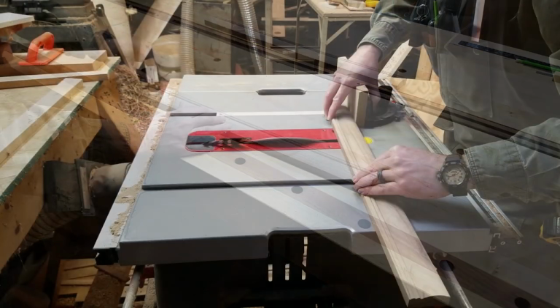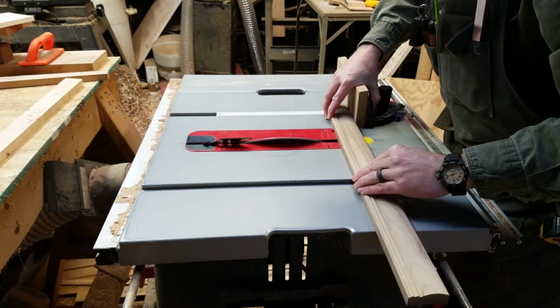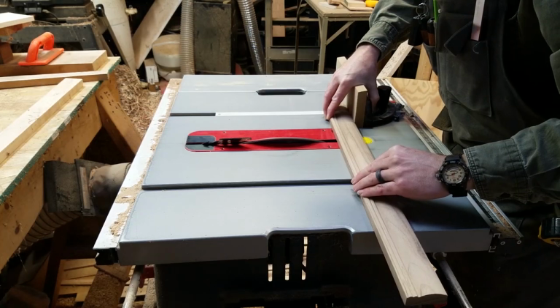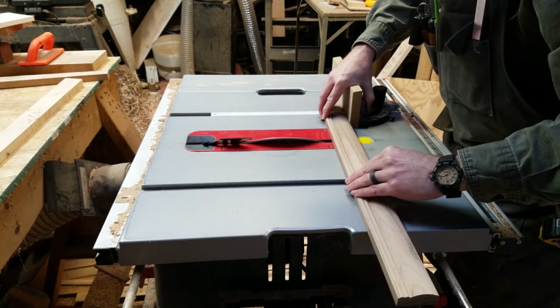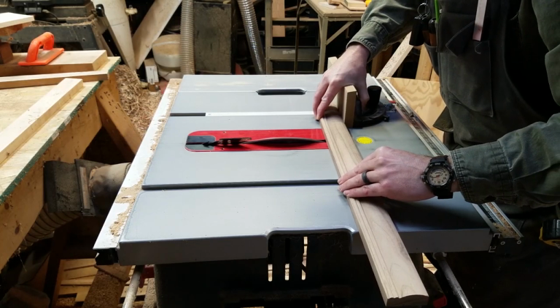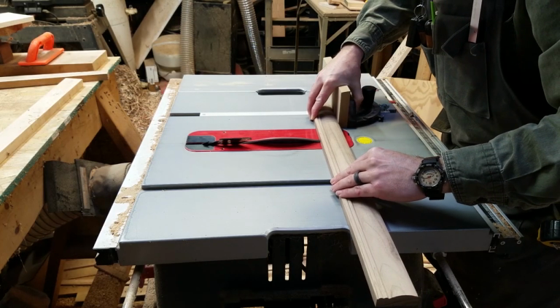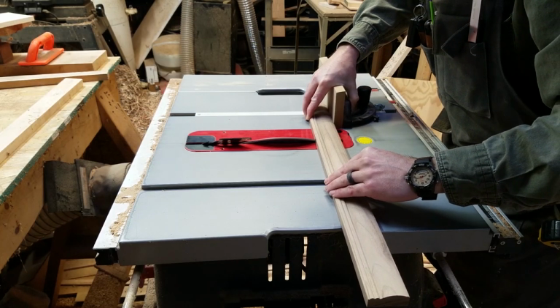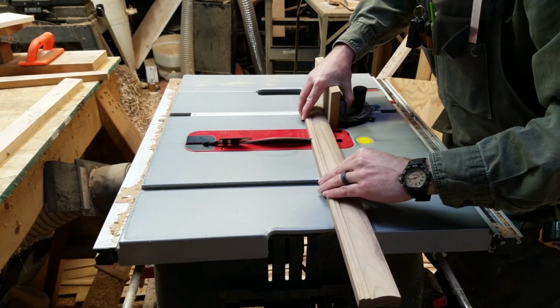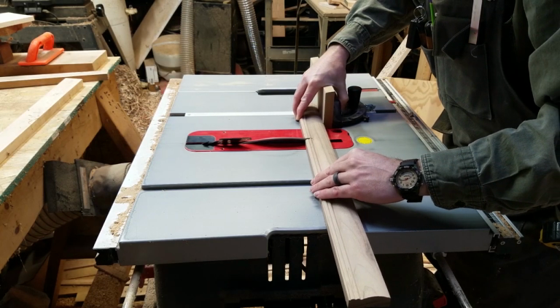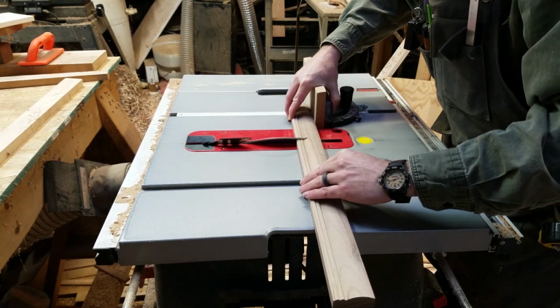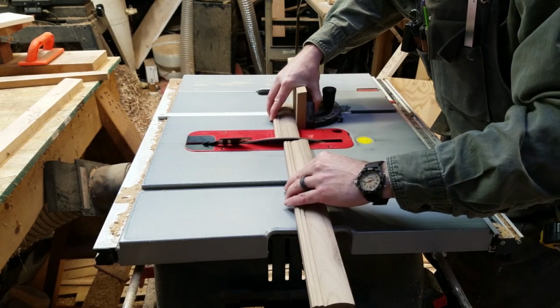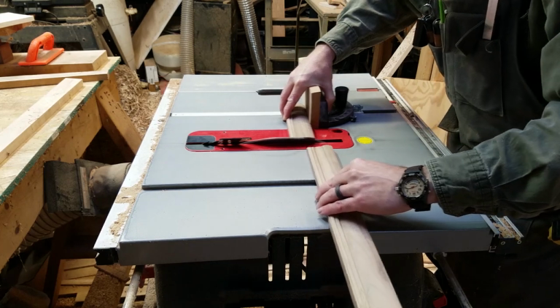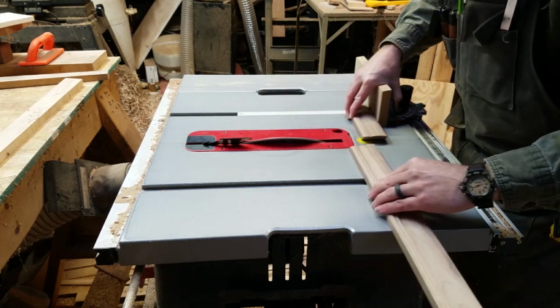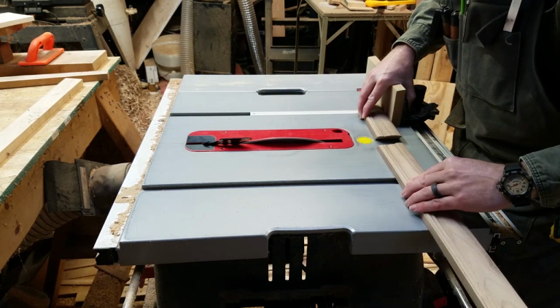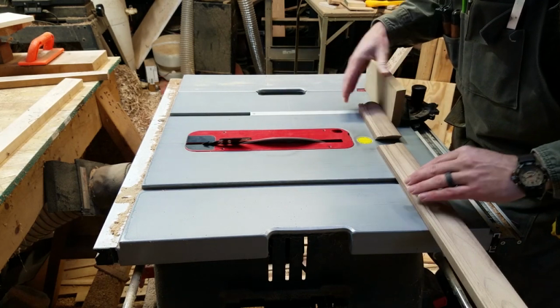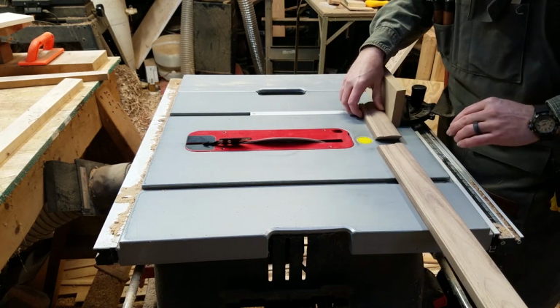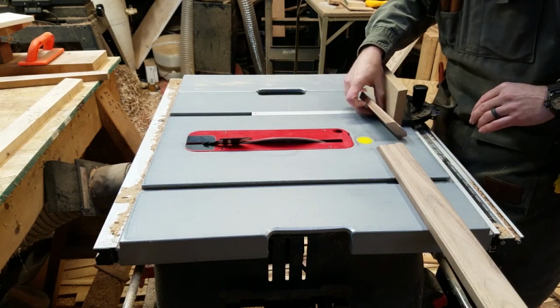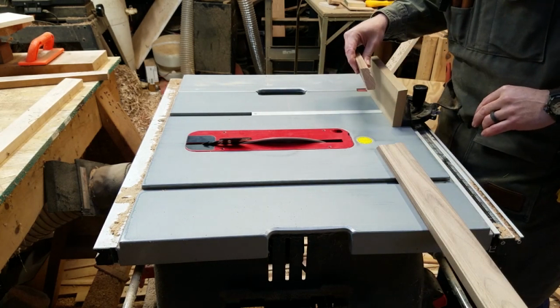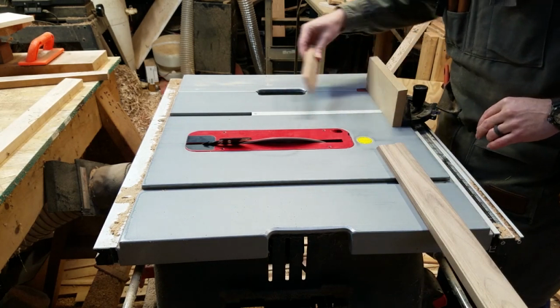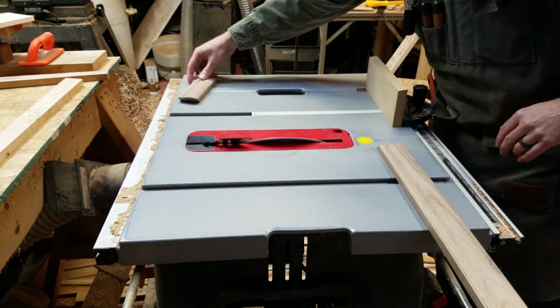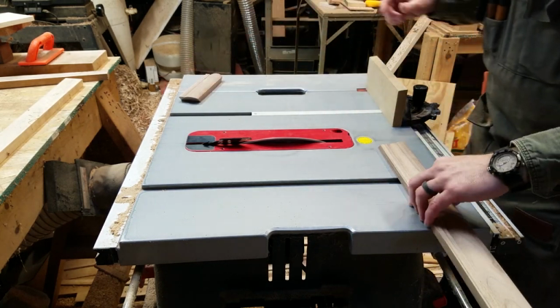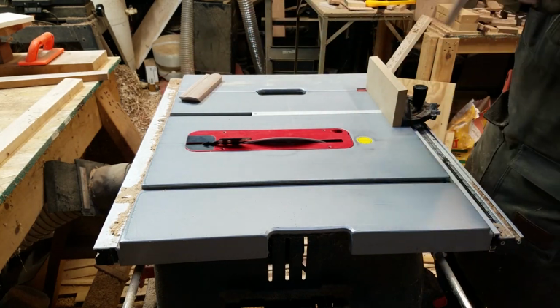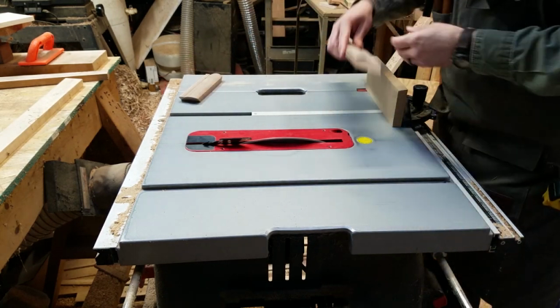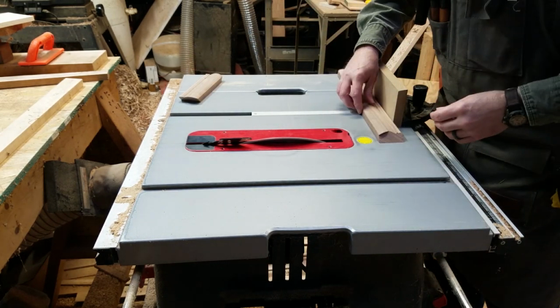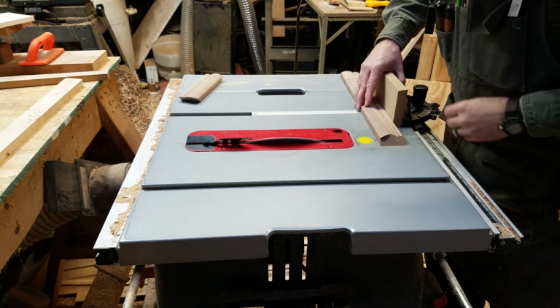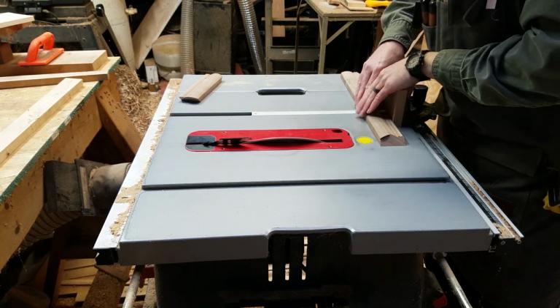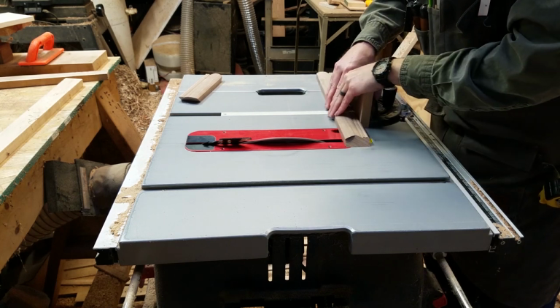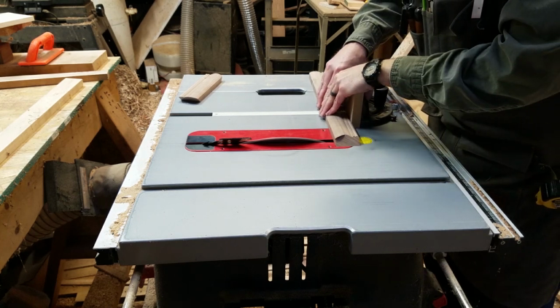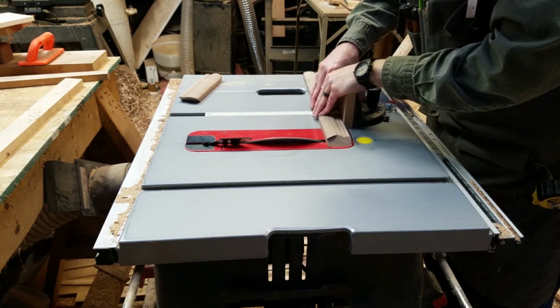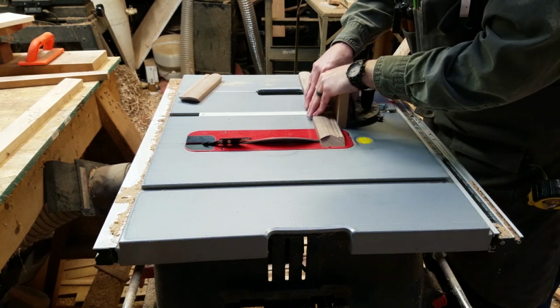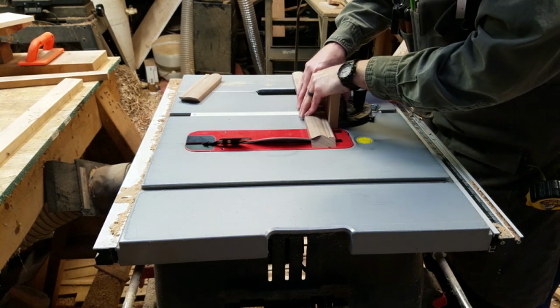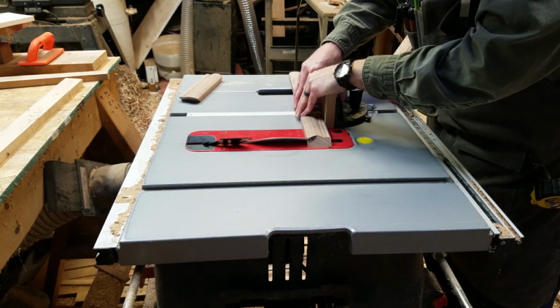Unlike a picture frame where the molding is flat, here we need to cut the 45 degree miters the other direction since the molding will be vertical. Using my digital angle gauge, I set the table saw blade to exactly 45 degrees.